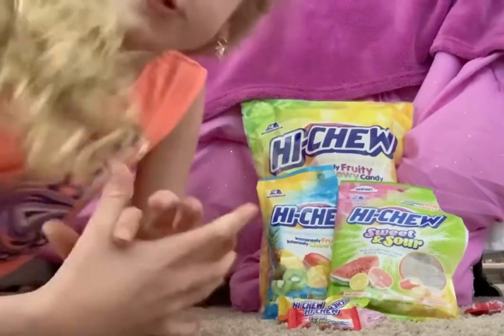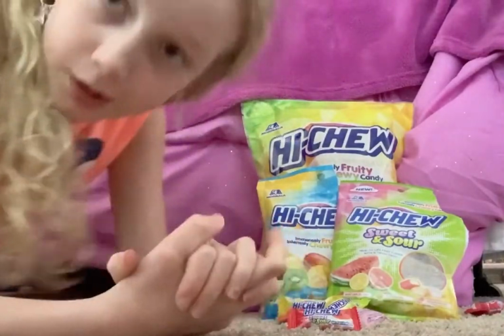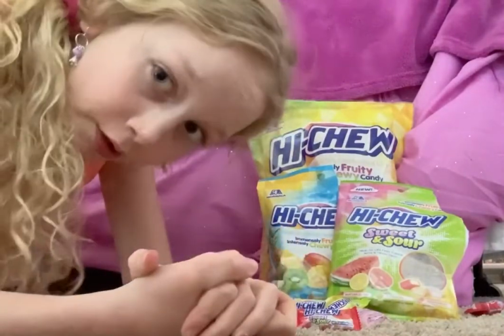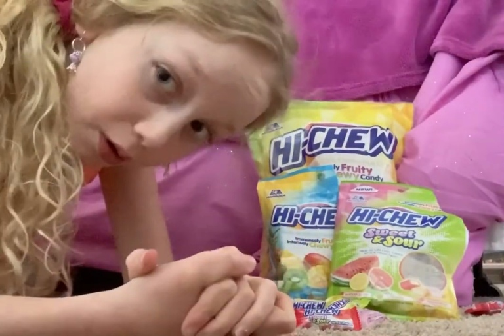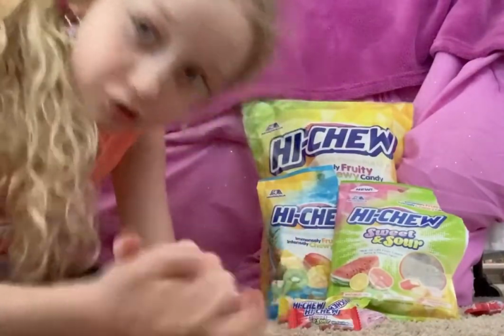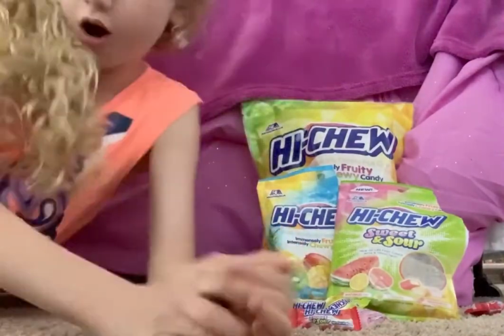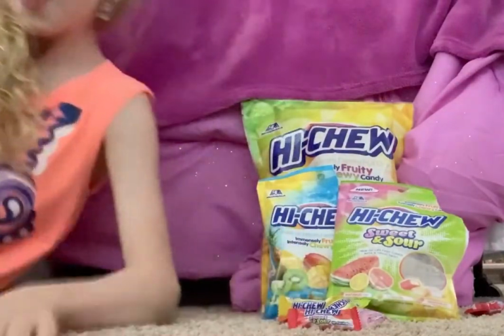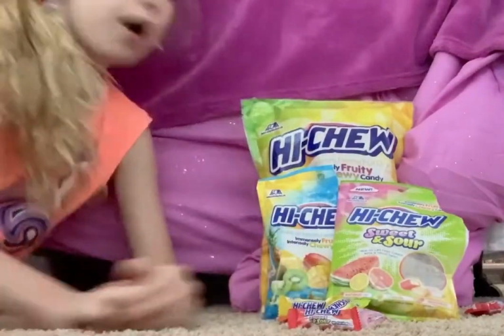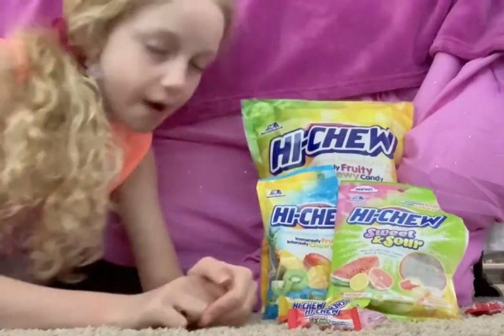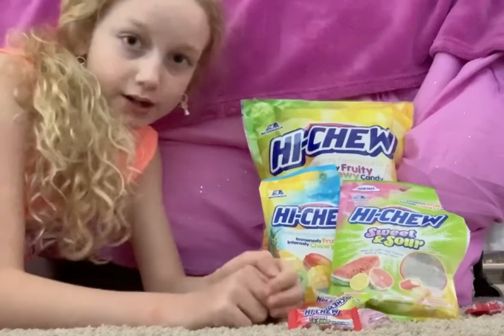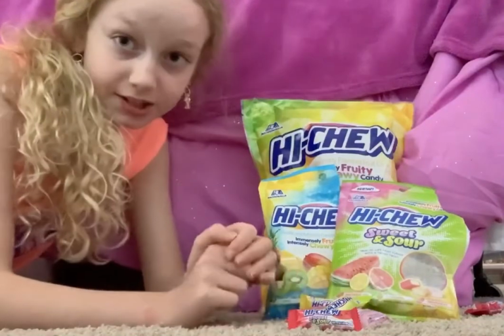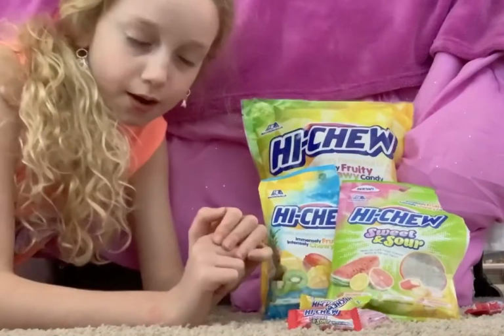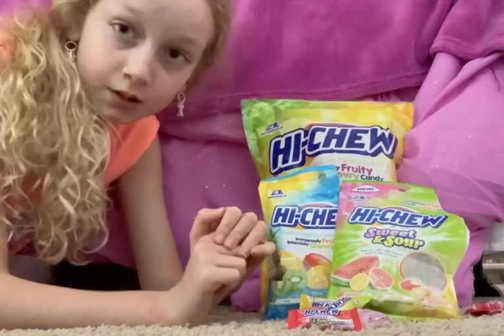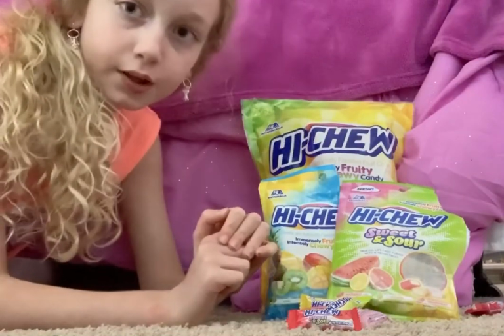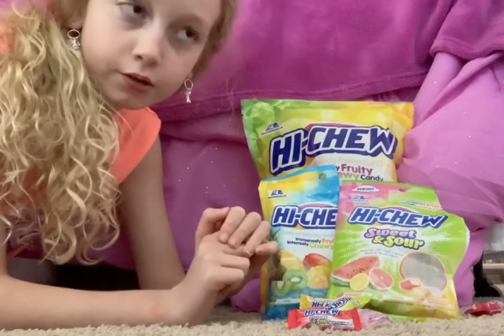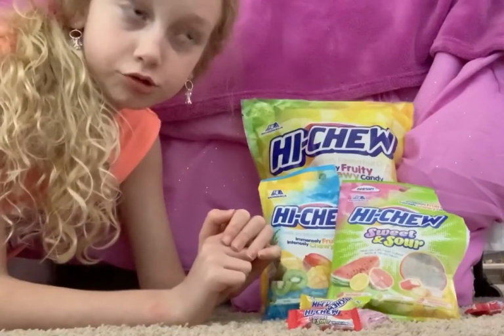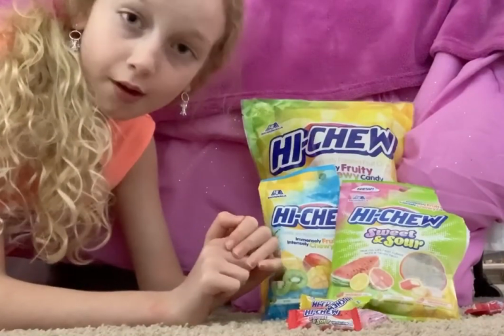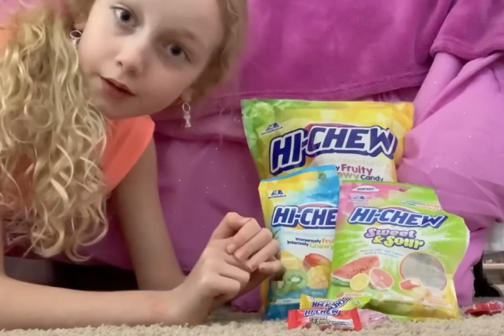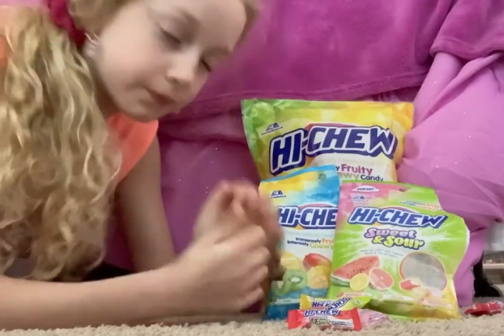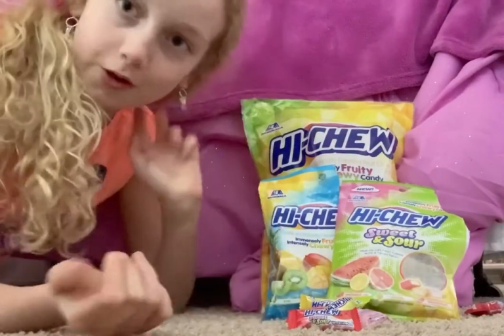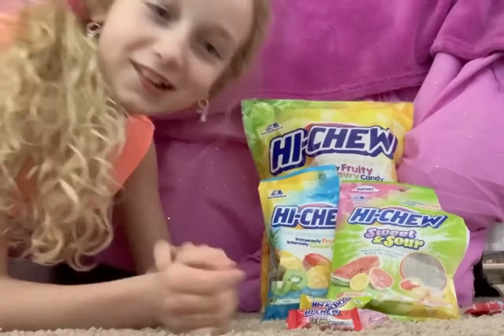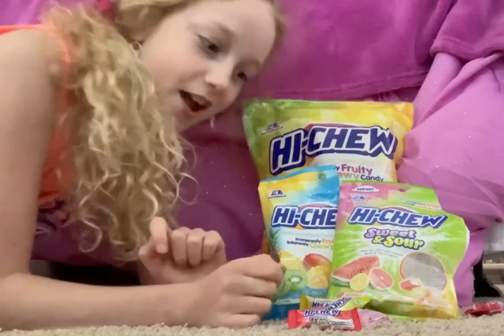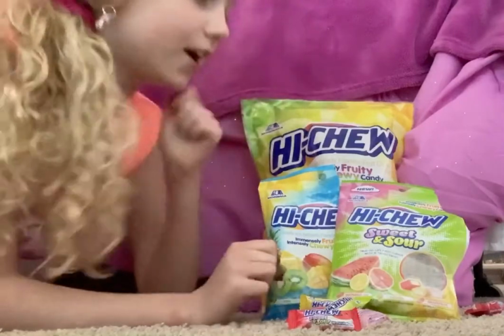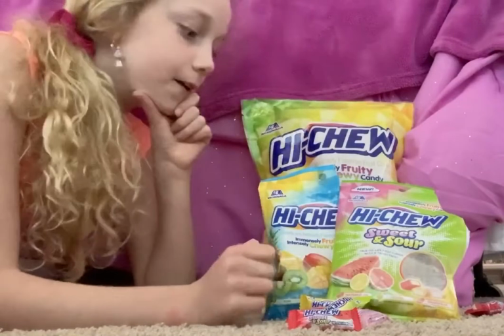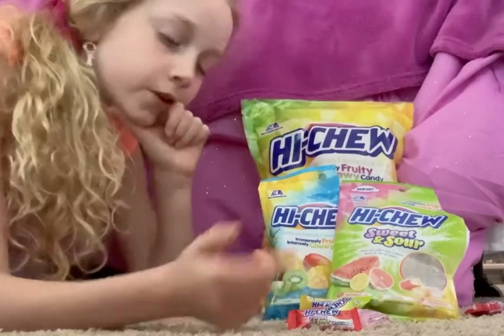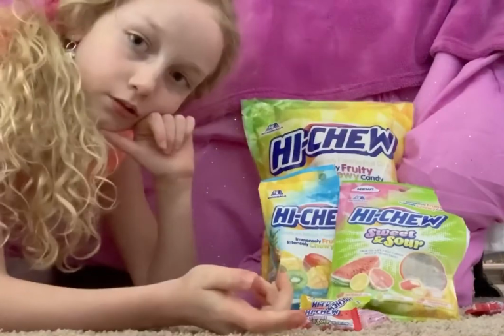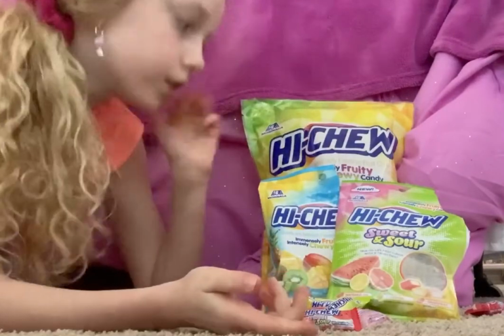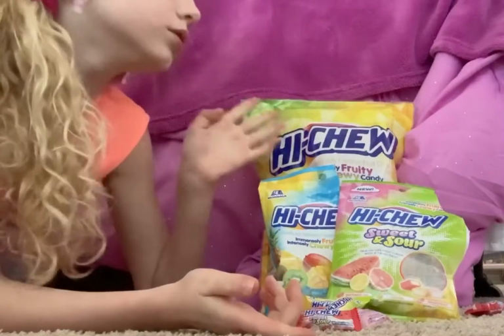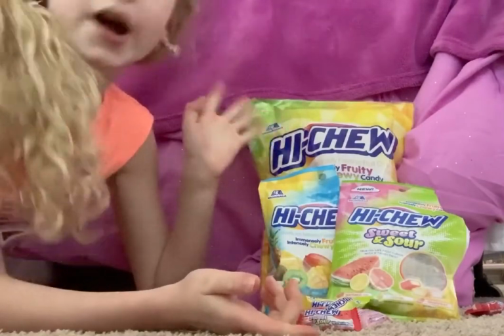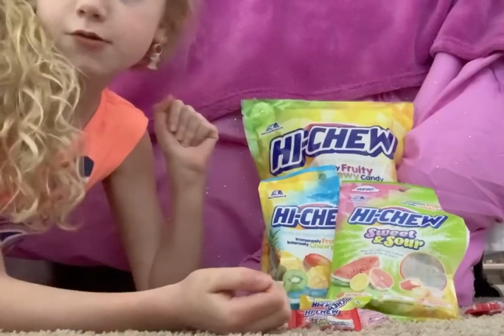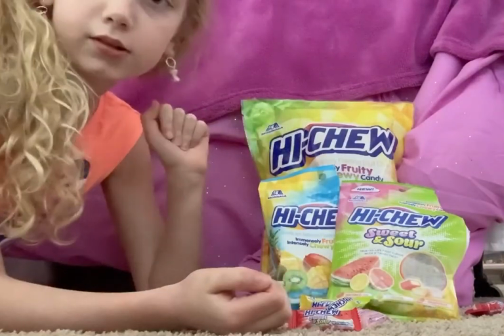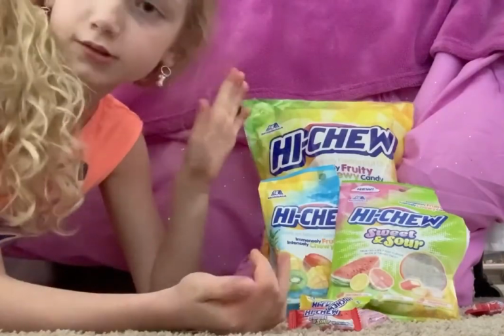If you don't already know what Hi-Chews are, they are candies that you chew and then swallow. It's called Hi-Chew because you chew it.